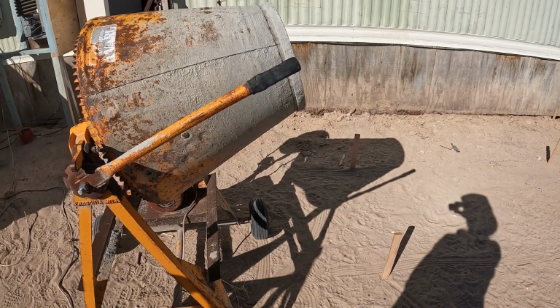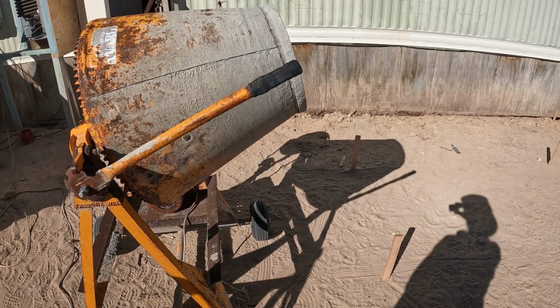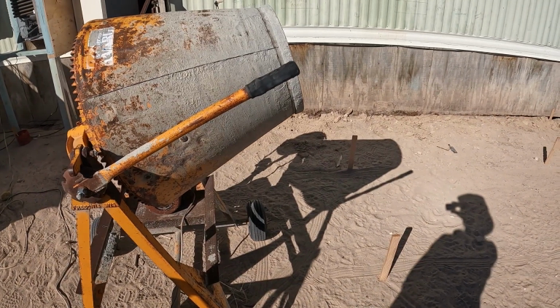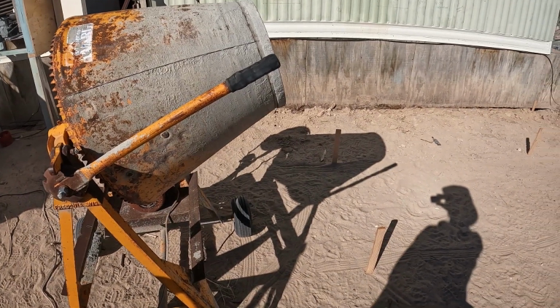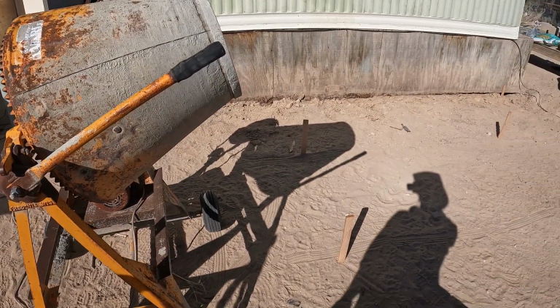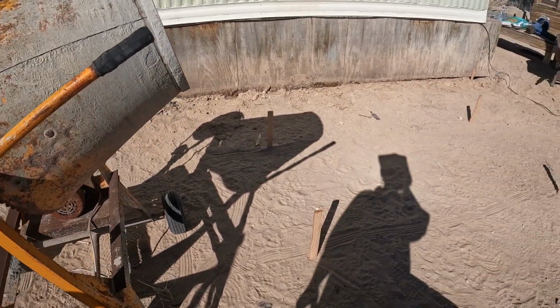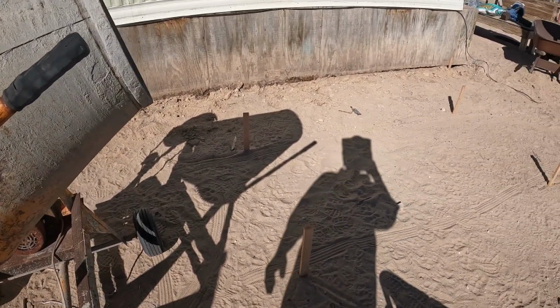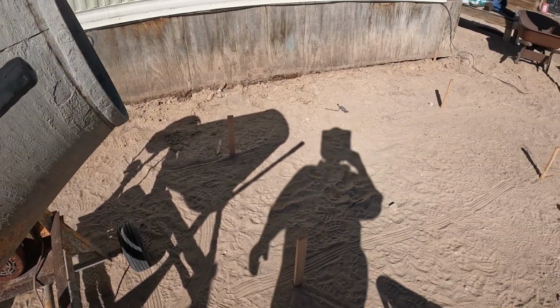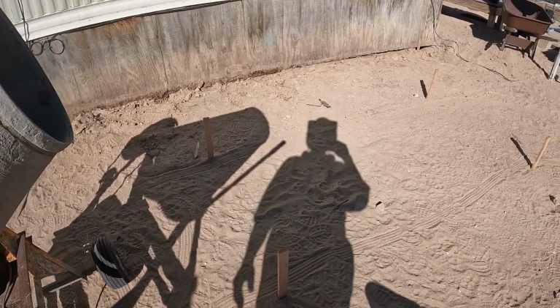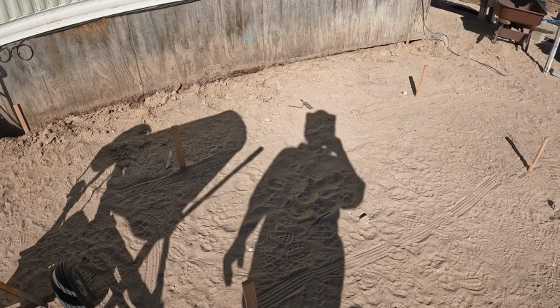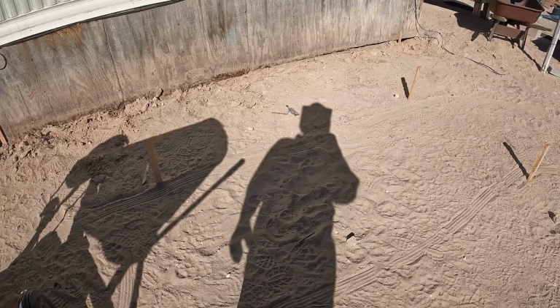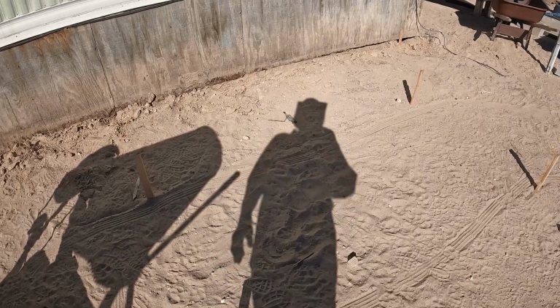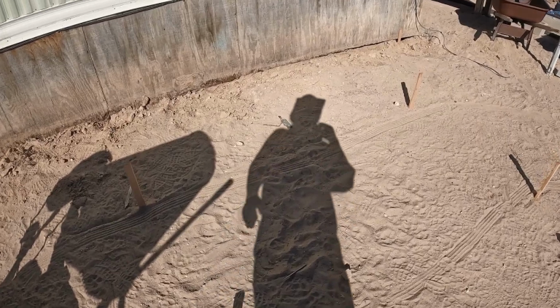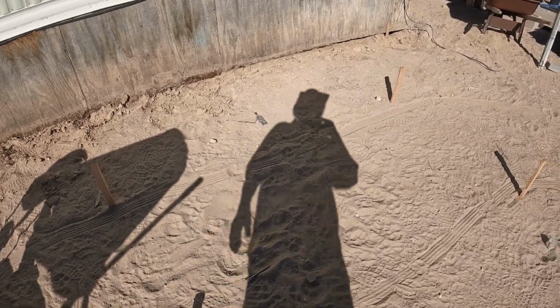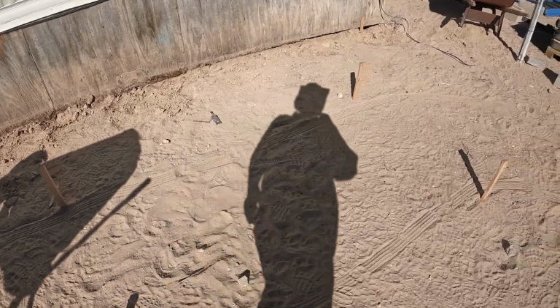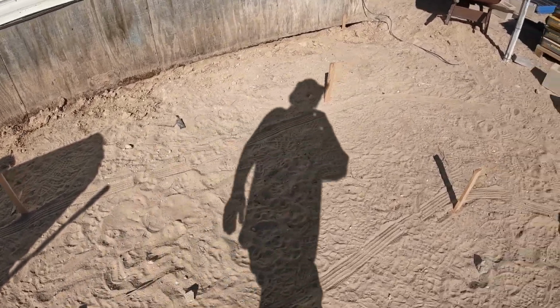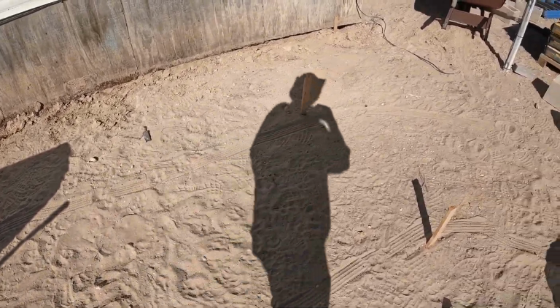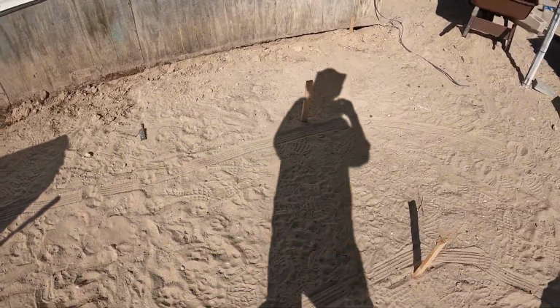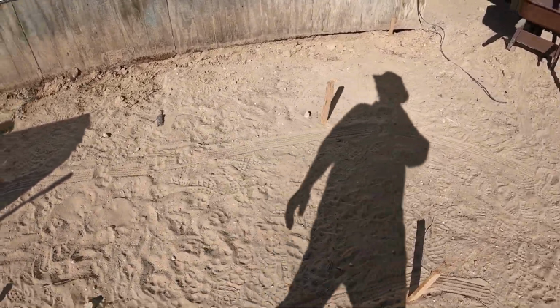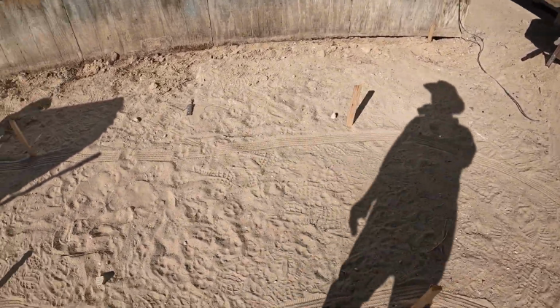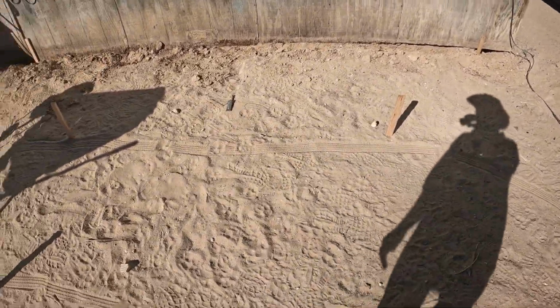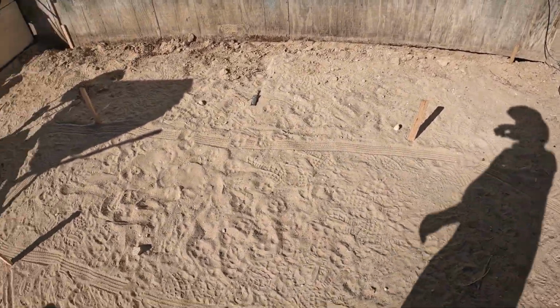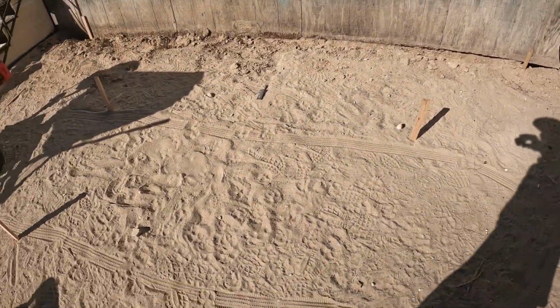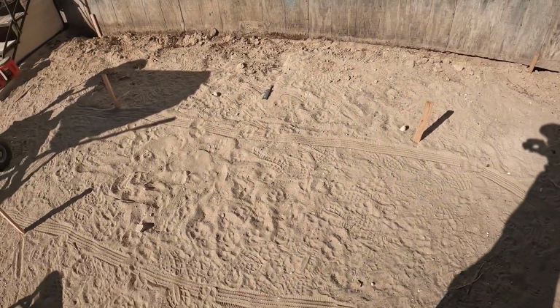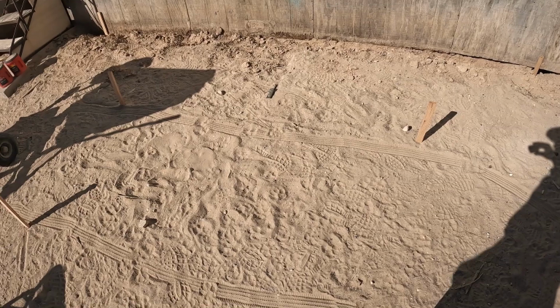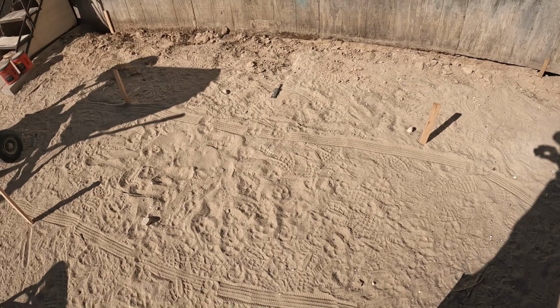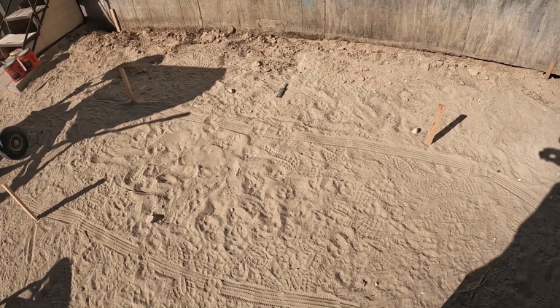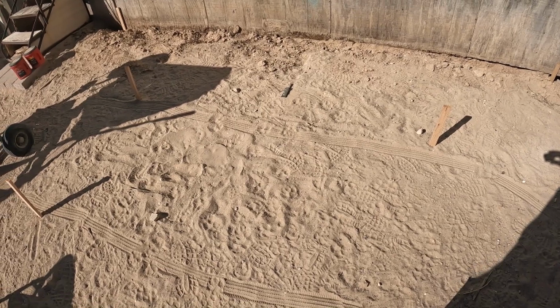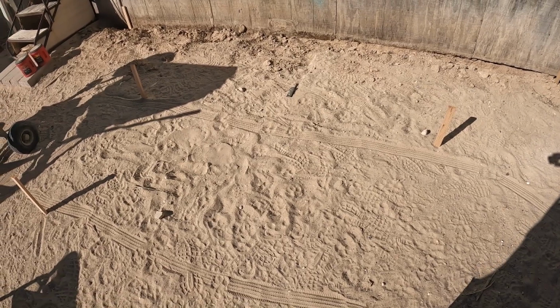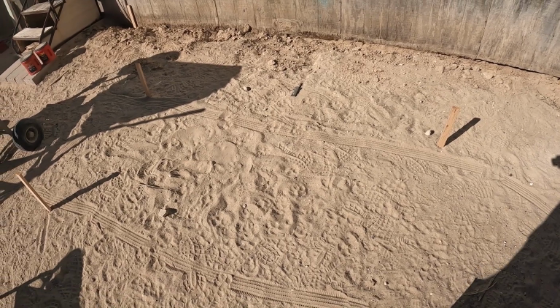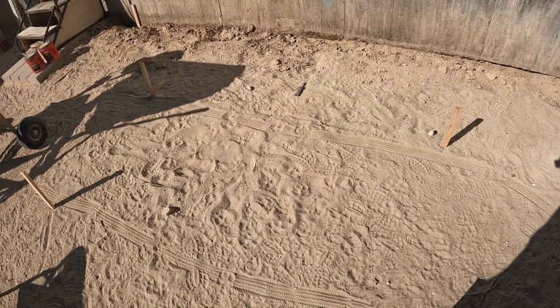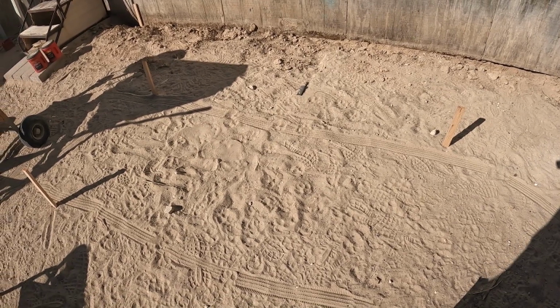As you can see, I'm staging everything. I'm going to pour one slab here first — this would be the main slab that holds the super sand battery, the bathtub sand battery.